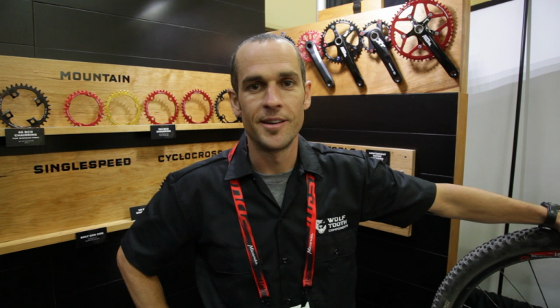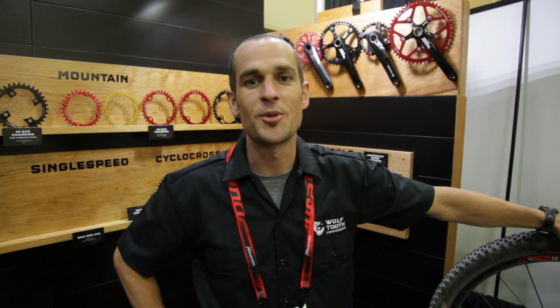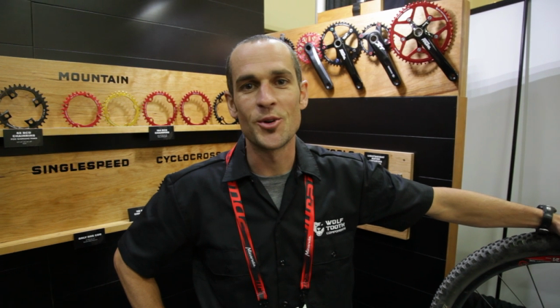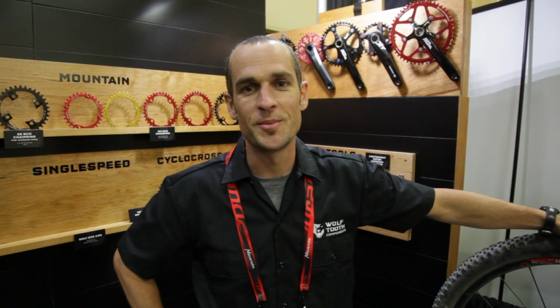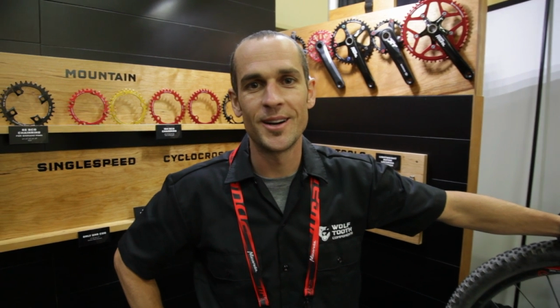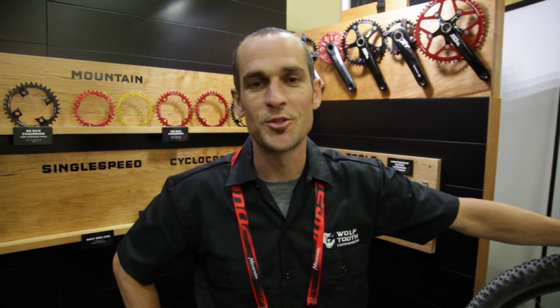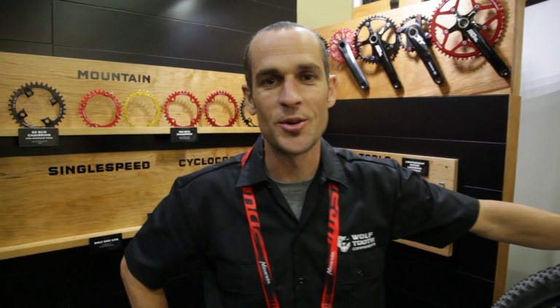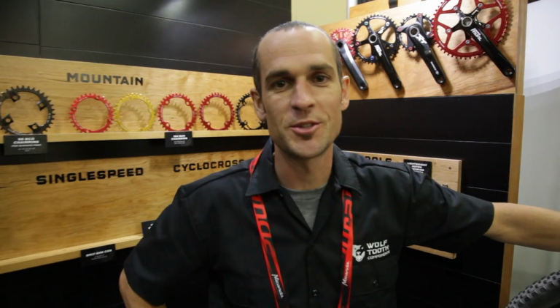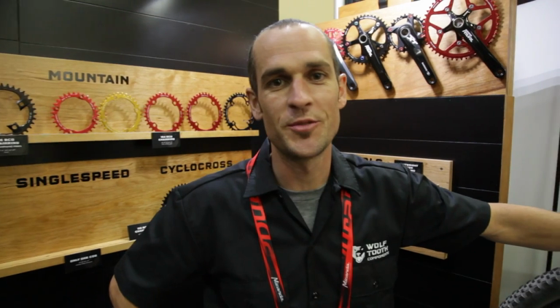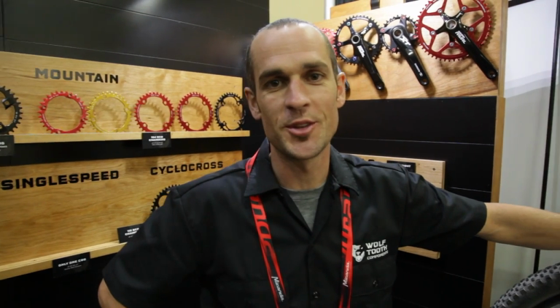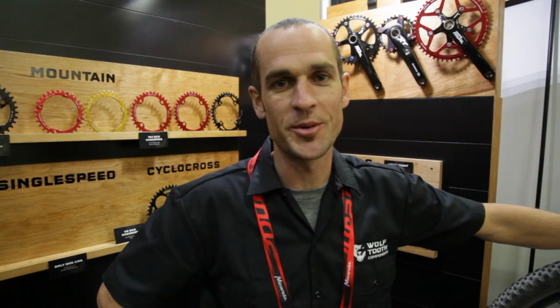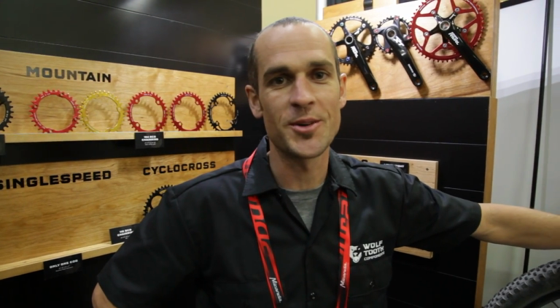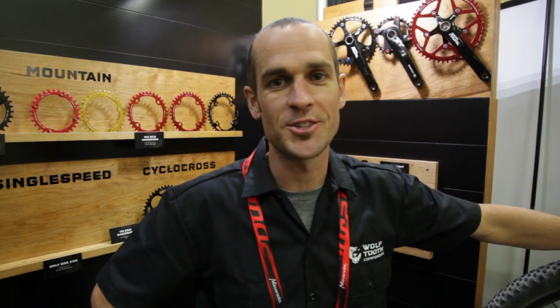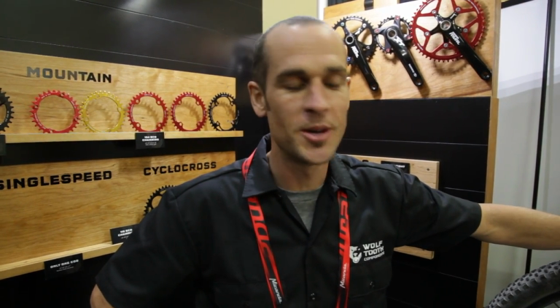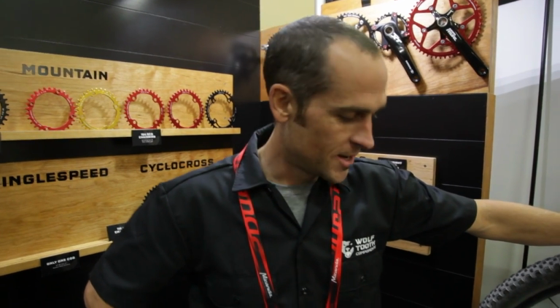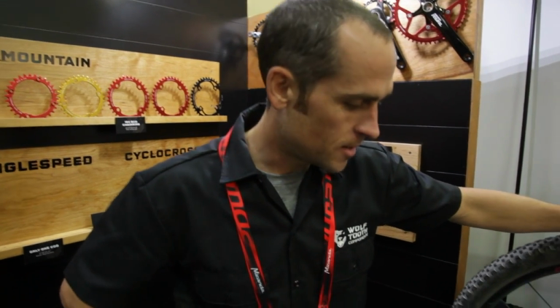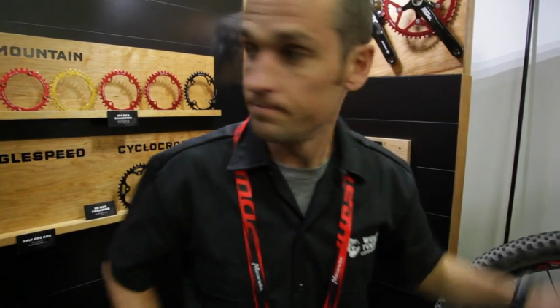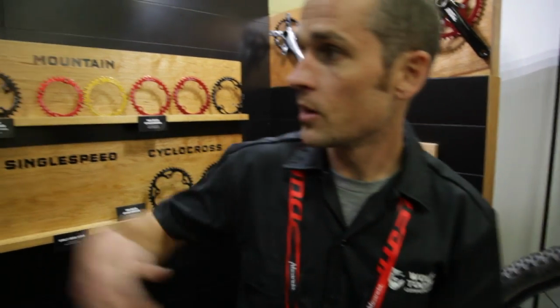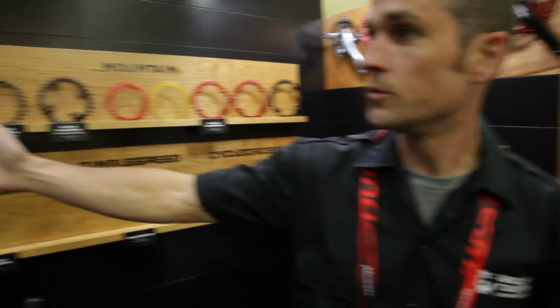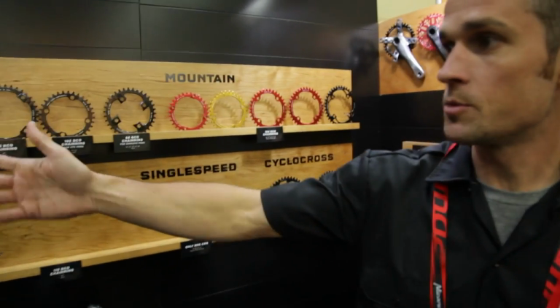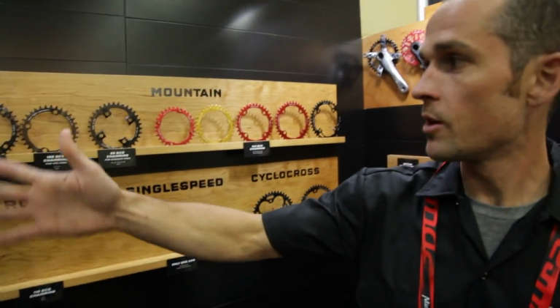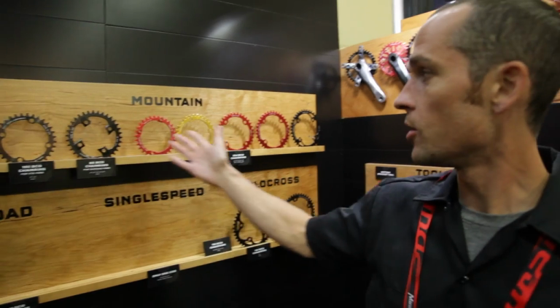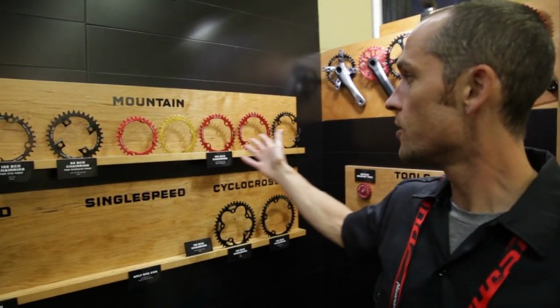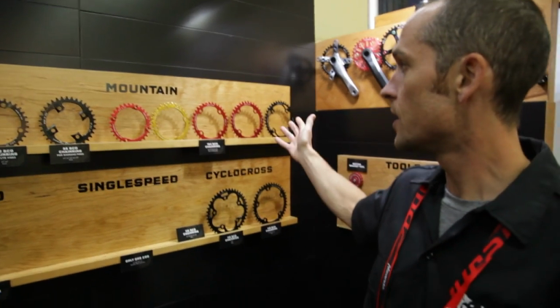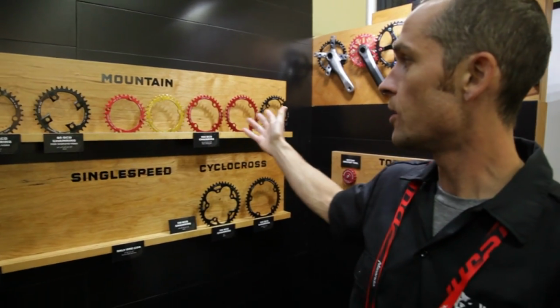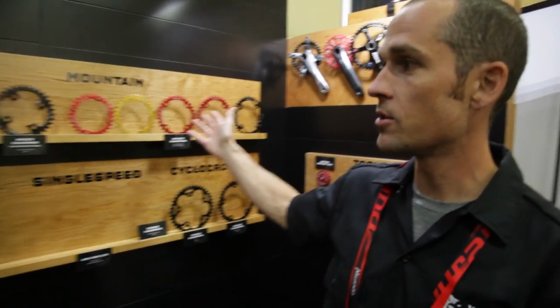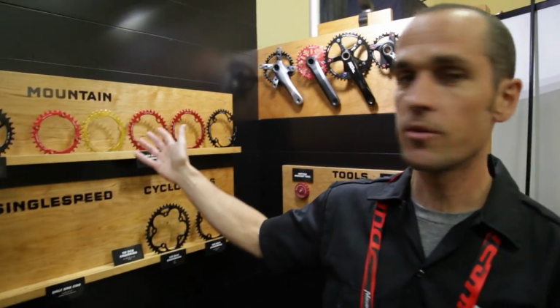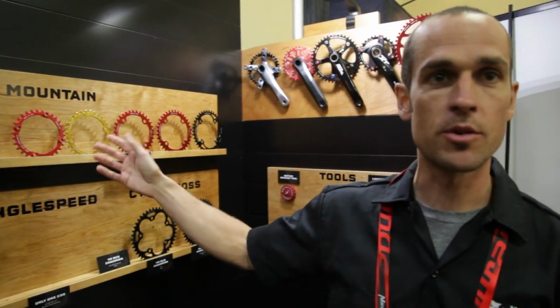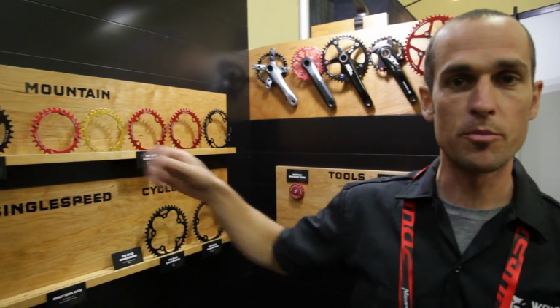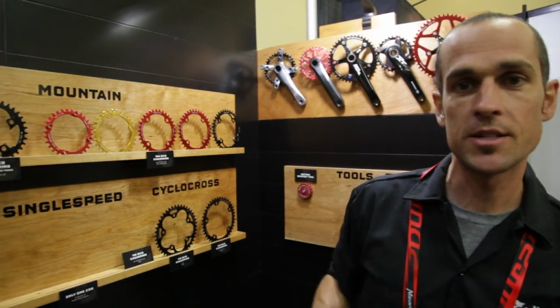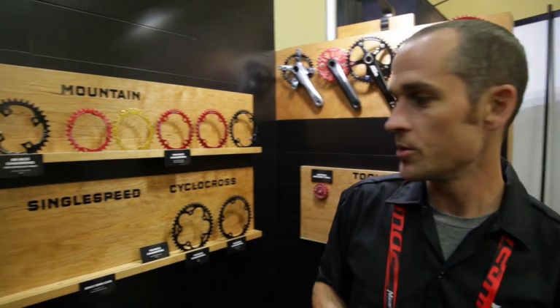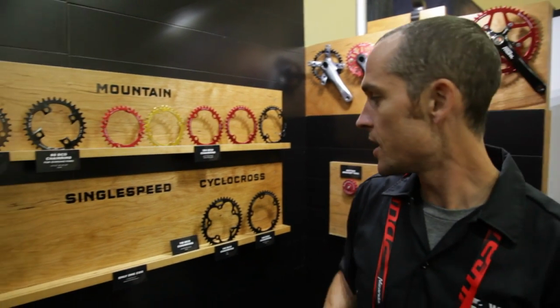Hey, I'm Brendan Moore from Wolf Tooth Components. I'm going to show you a few new things we've got going on at the show. Generally speaking, we have a full line of wide narrow chainrings with our own proprietary tooth design.